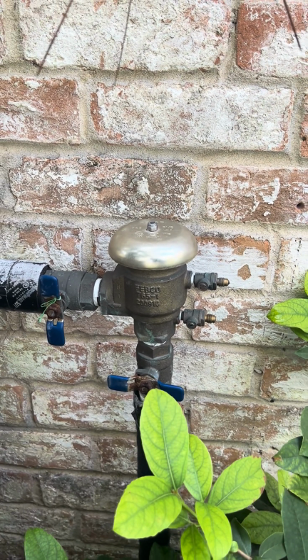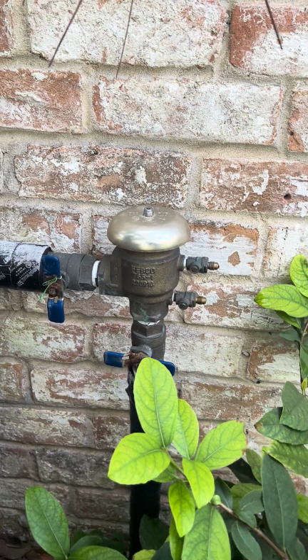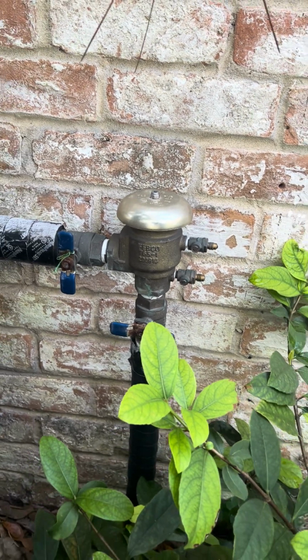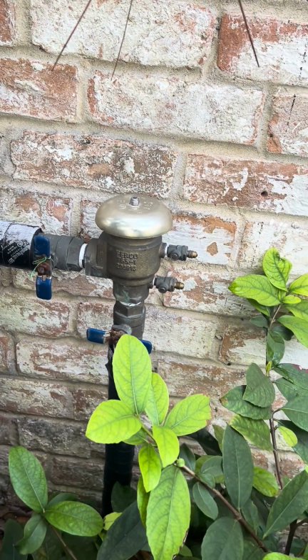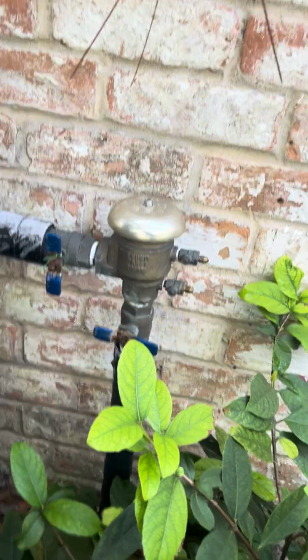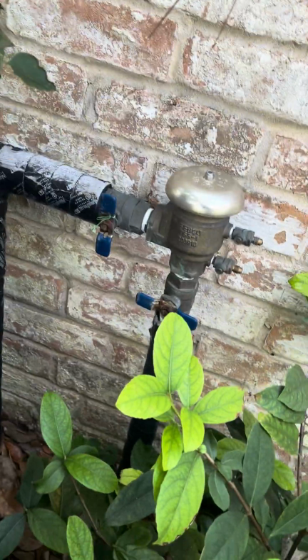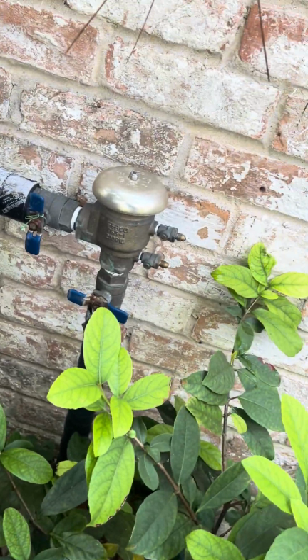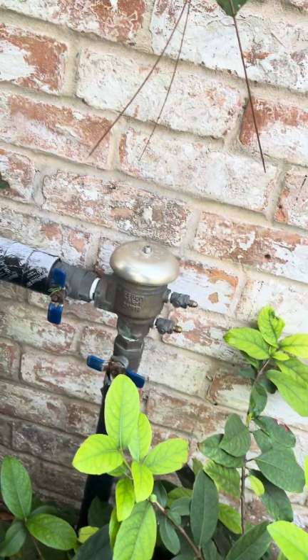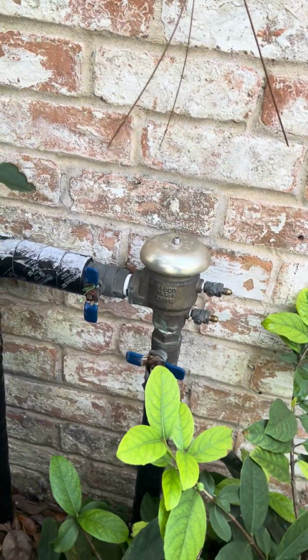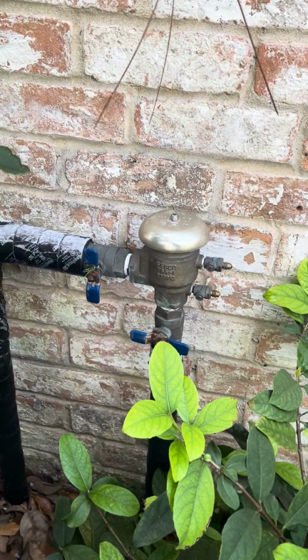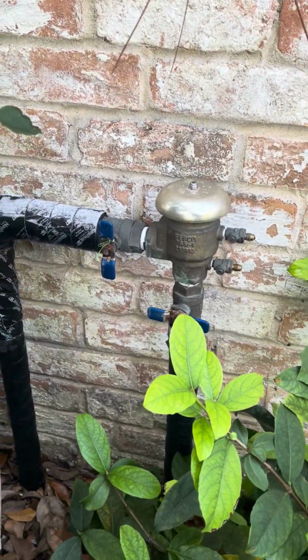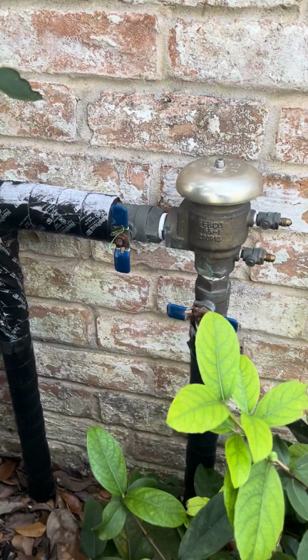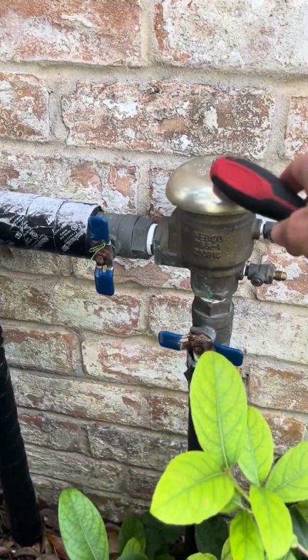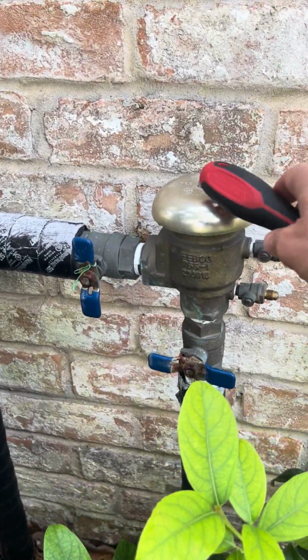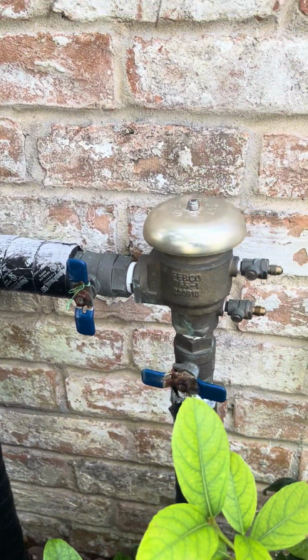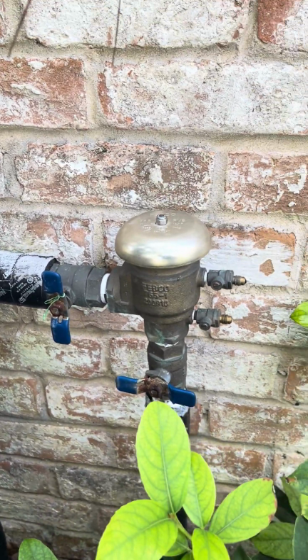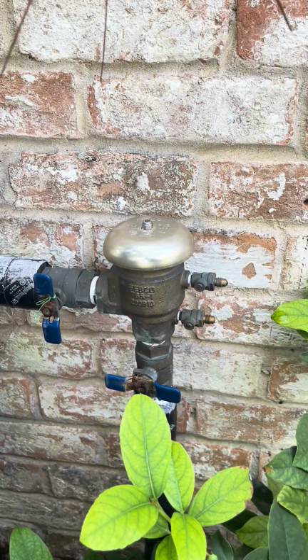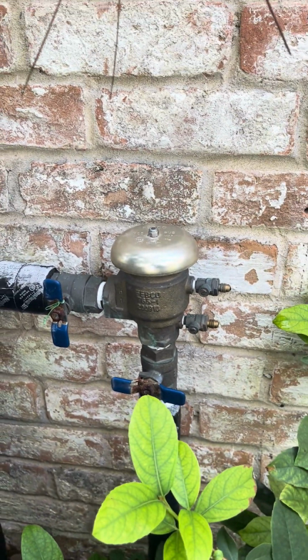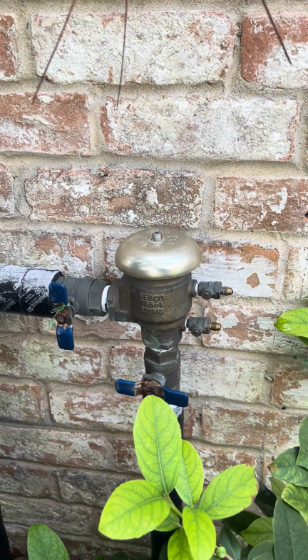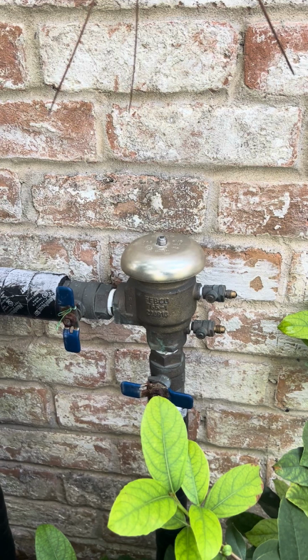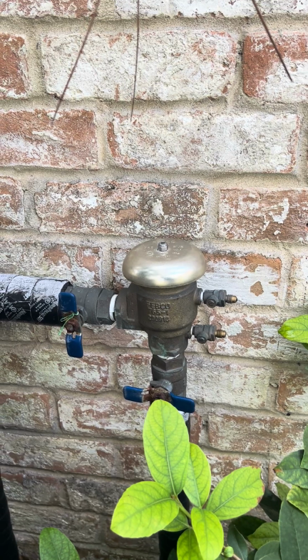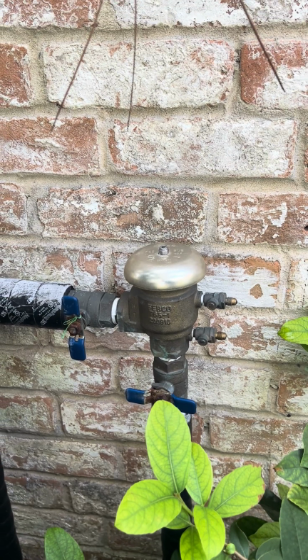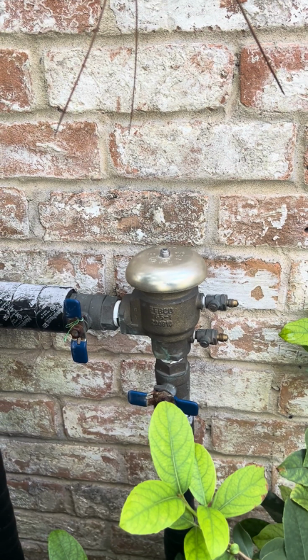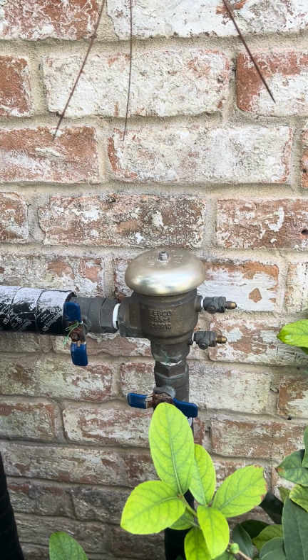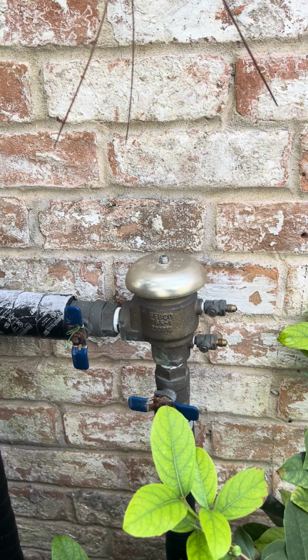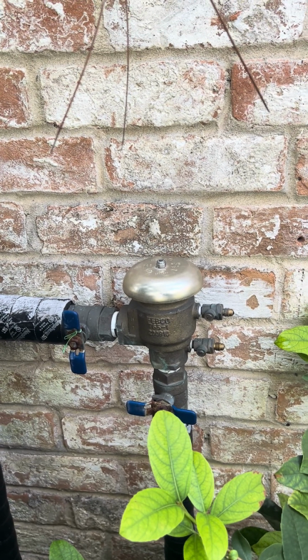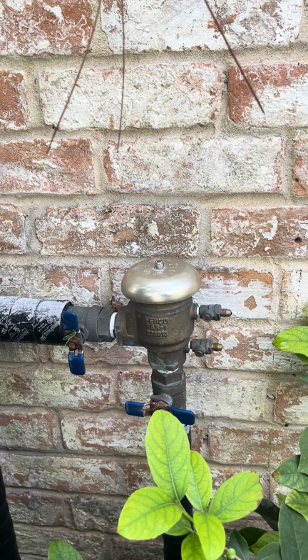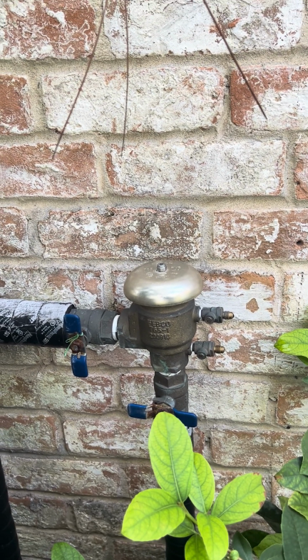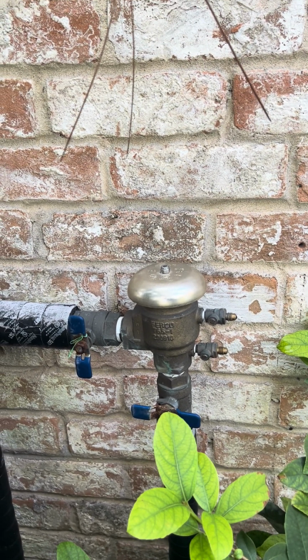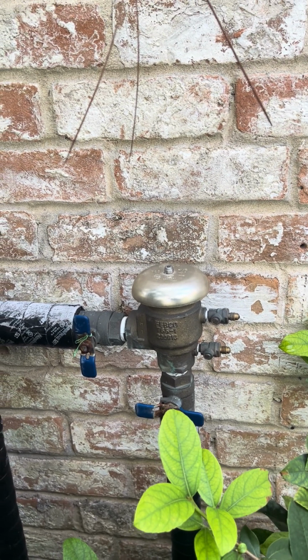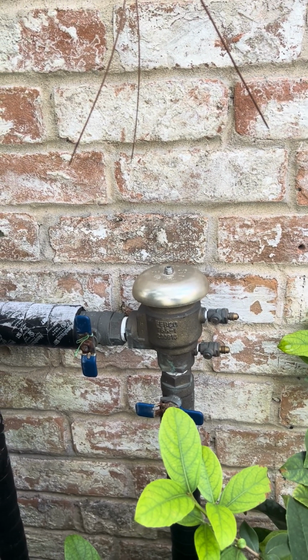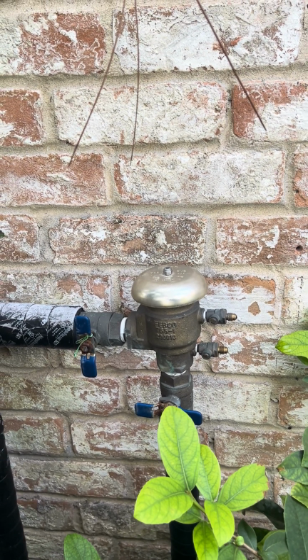That should be good to go. That'll save you a couple hundred dollar repair if this thing does break. Very commonly this bell top will pop off — that's not fun. Good luck, and we'll get you a couple more ideas as well.